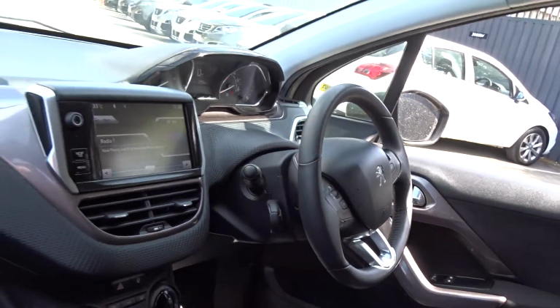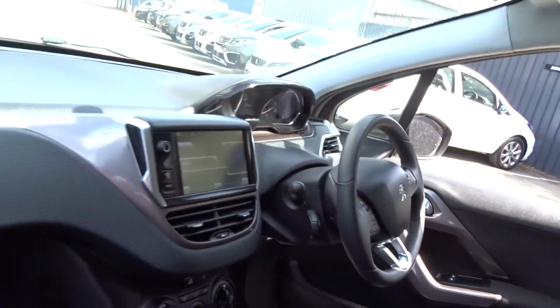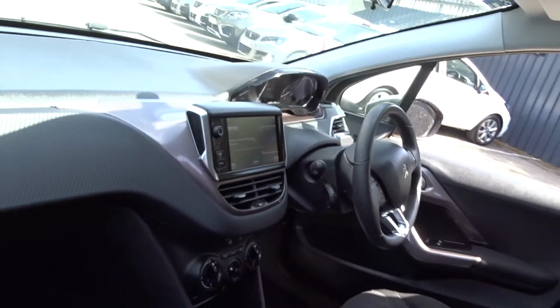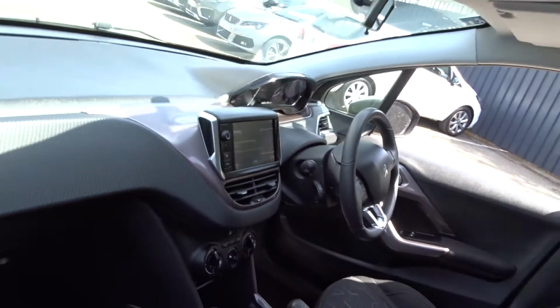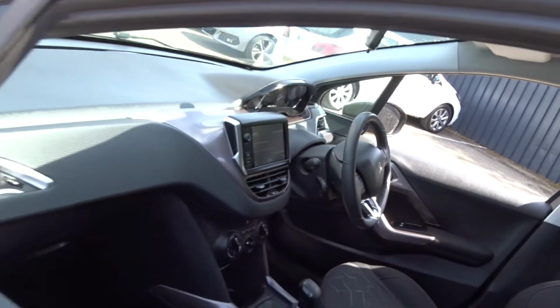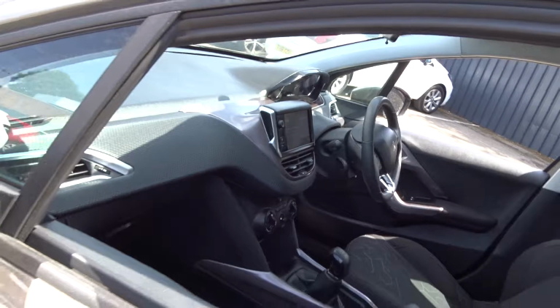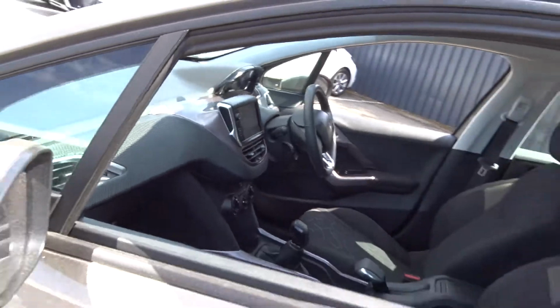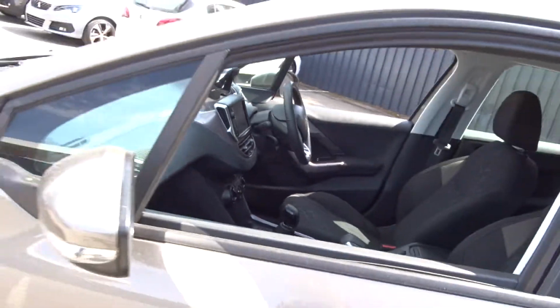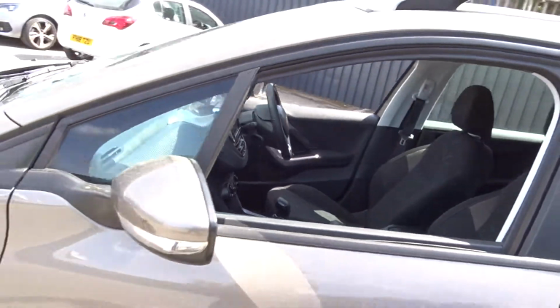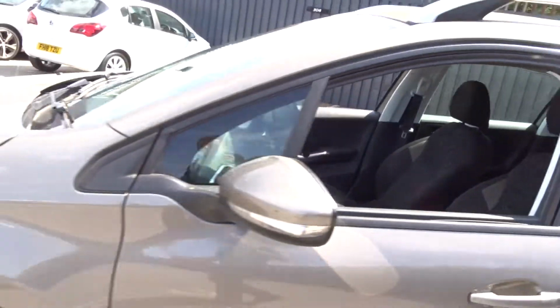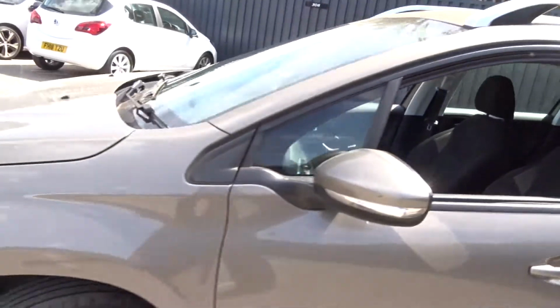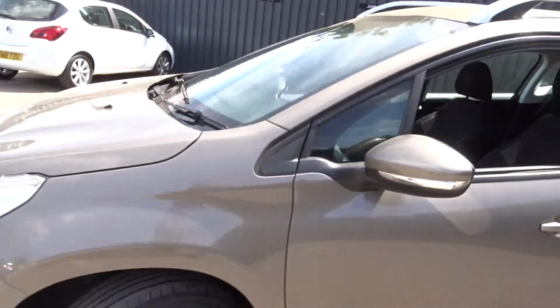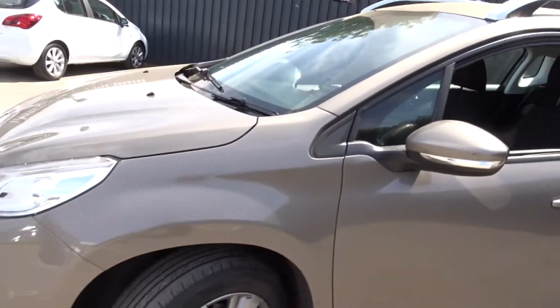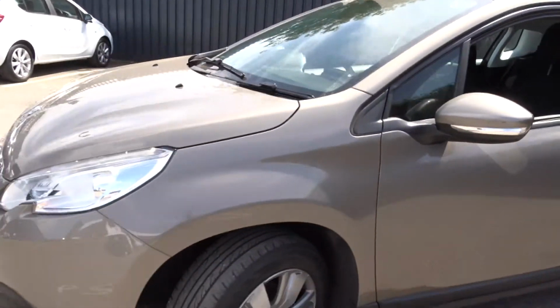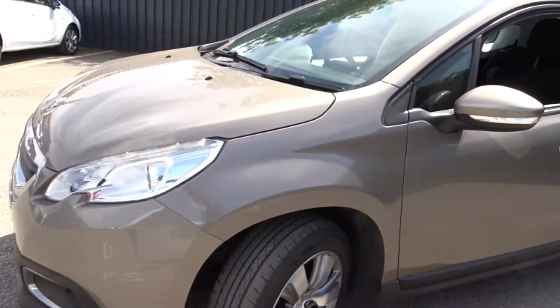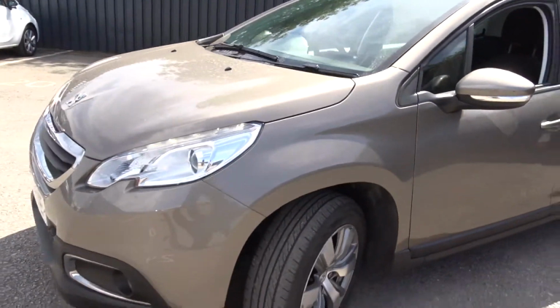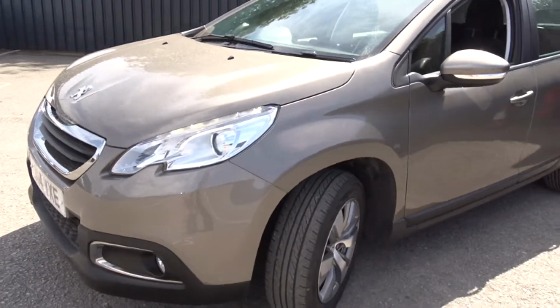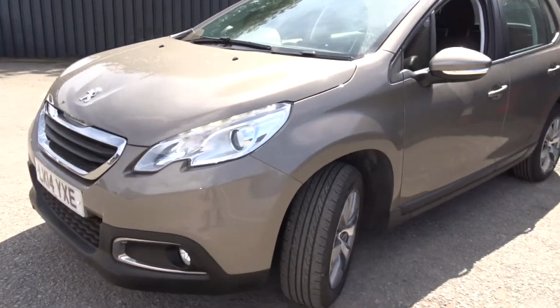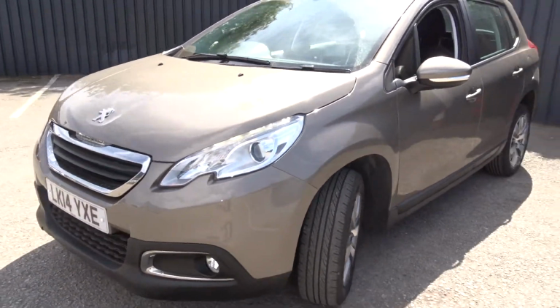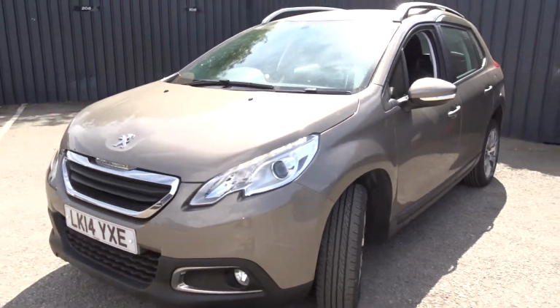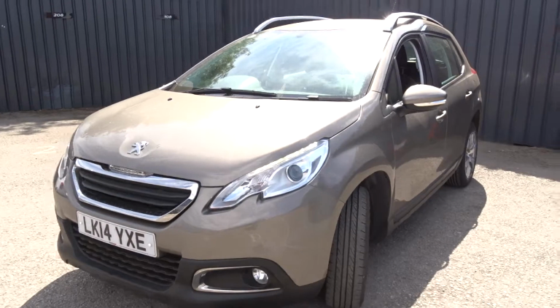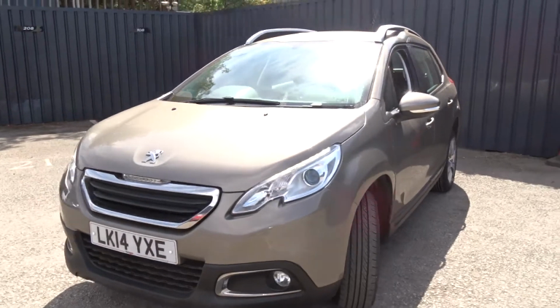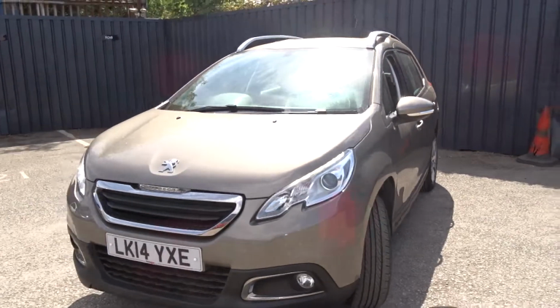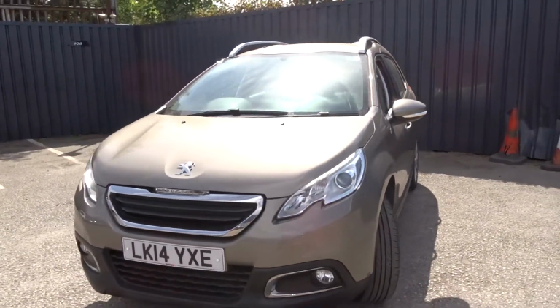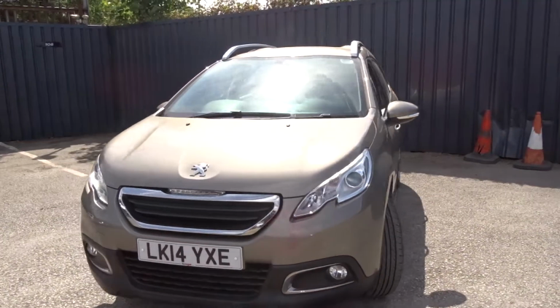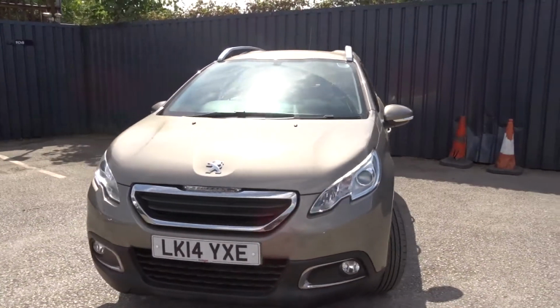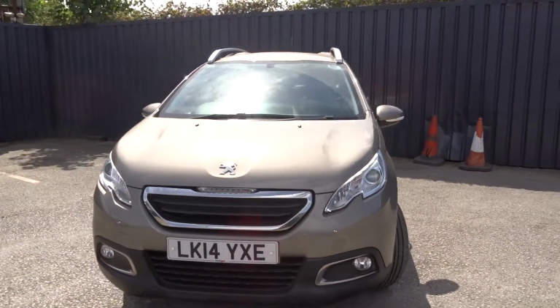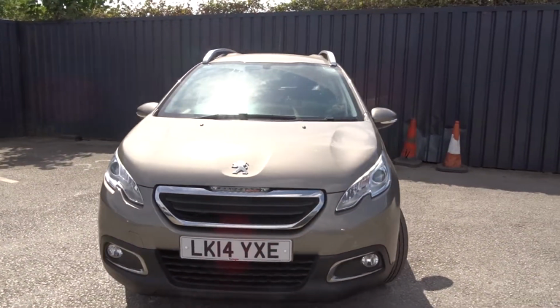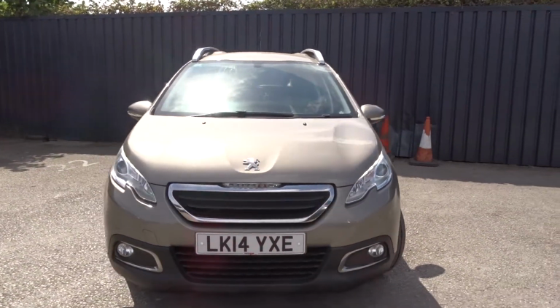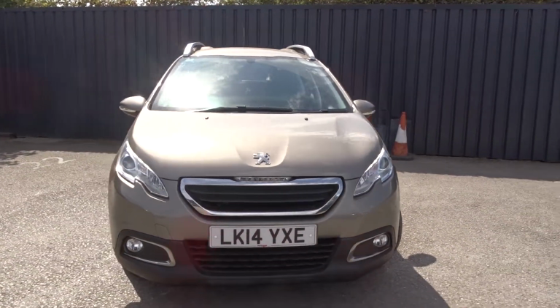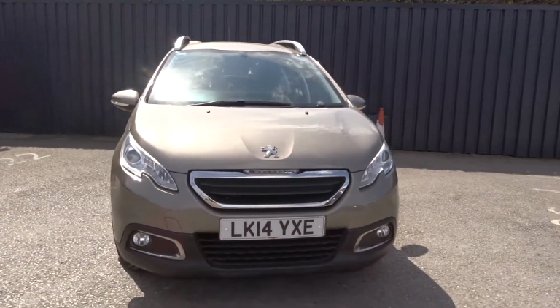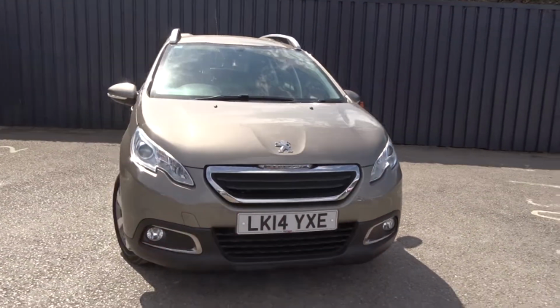Moving back outside around to the front of the vehicle, we've got LED daytime running lamps and front fog lamps. The car comes with full service history and it's available today at Pentagon Peugeot in Burton-on-Trent.